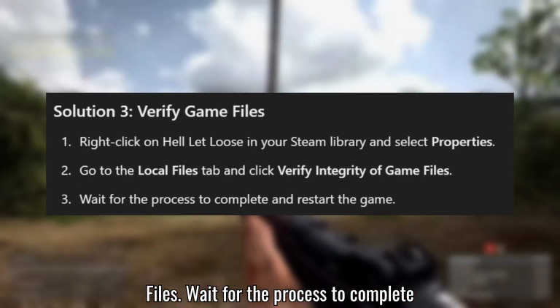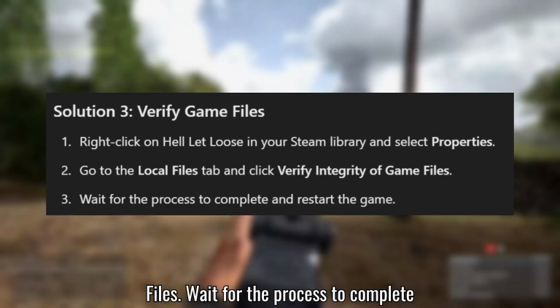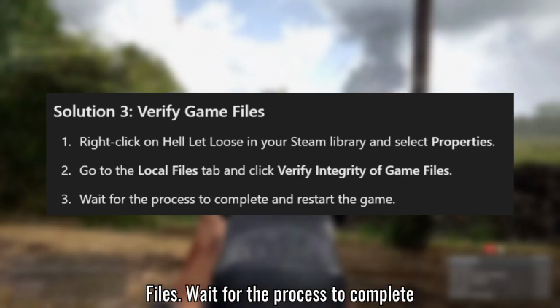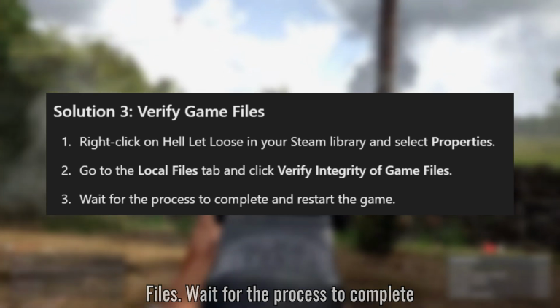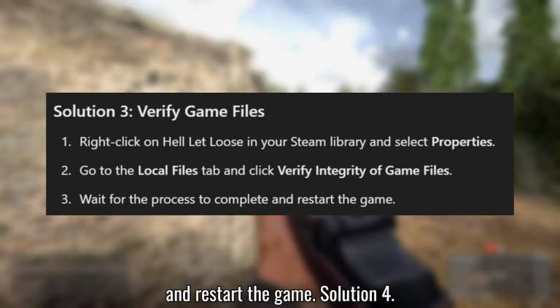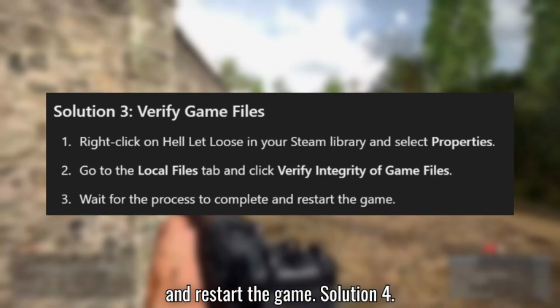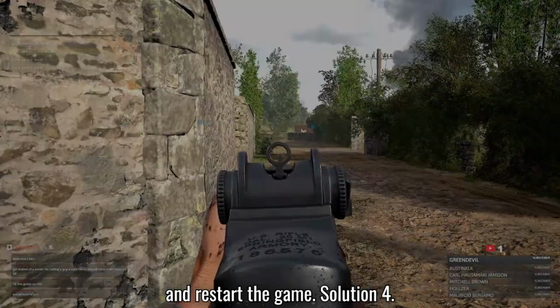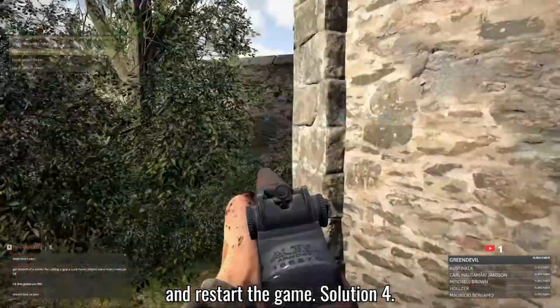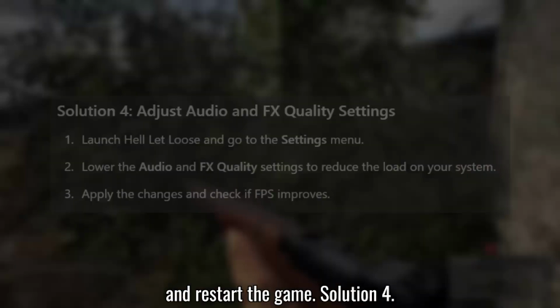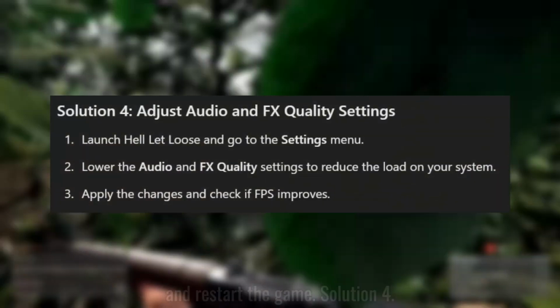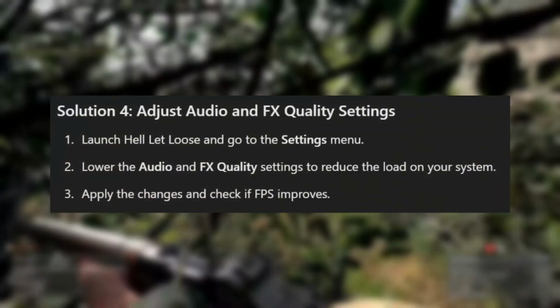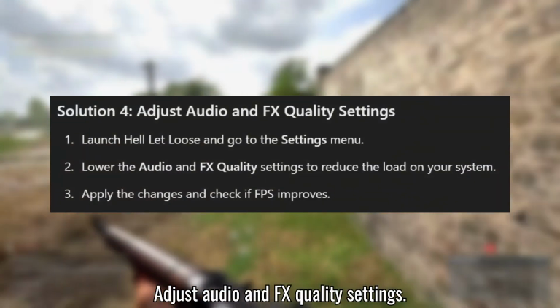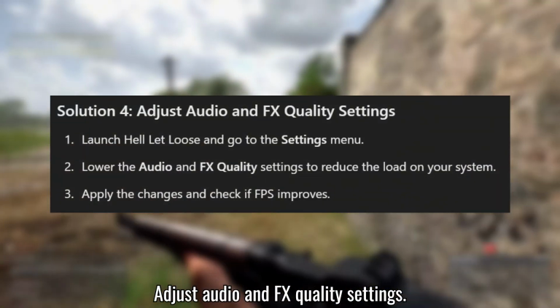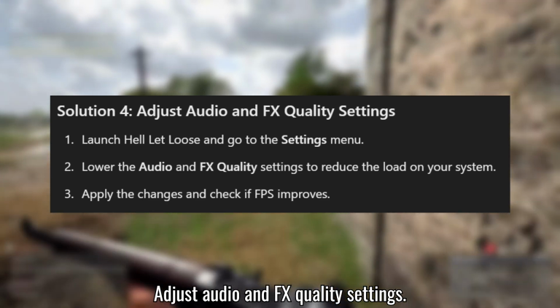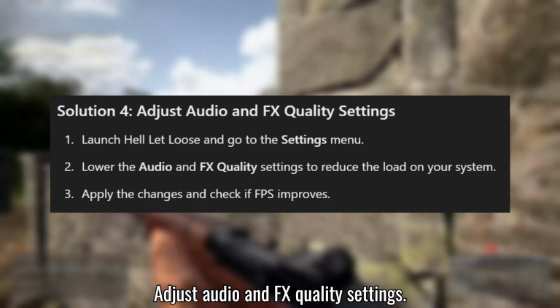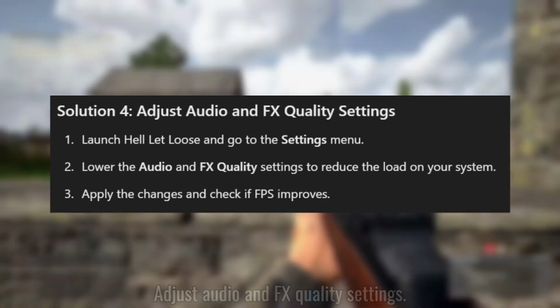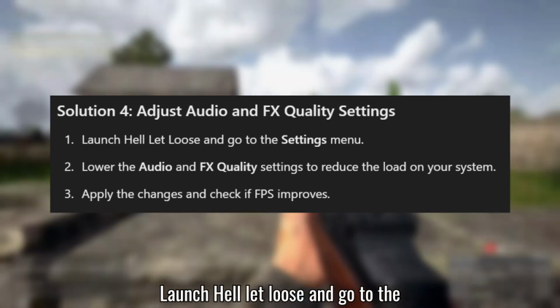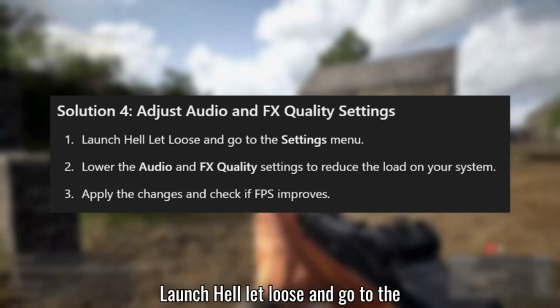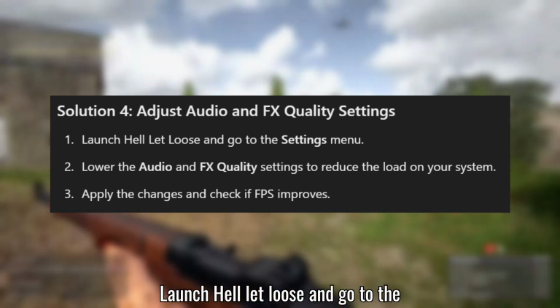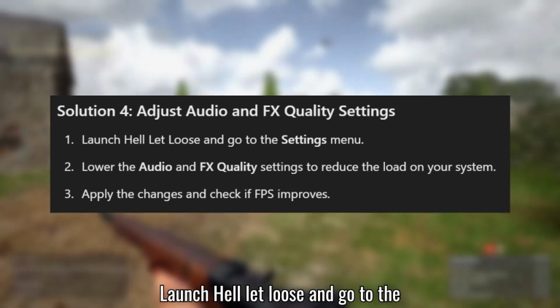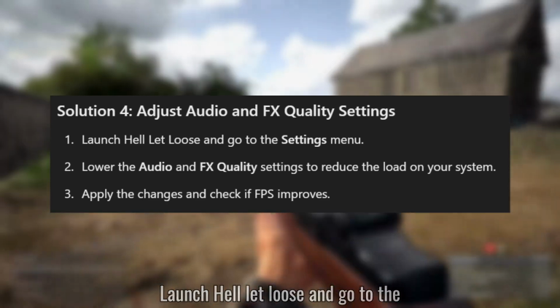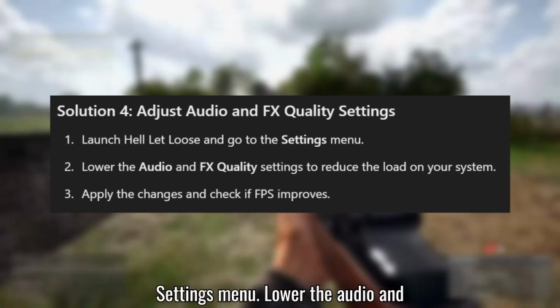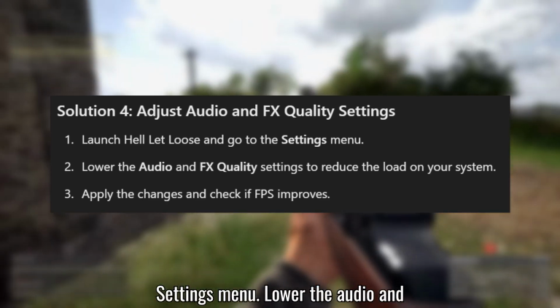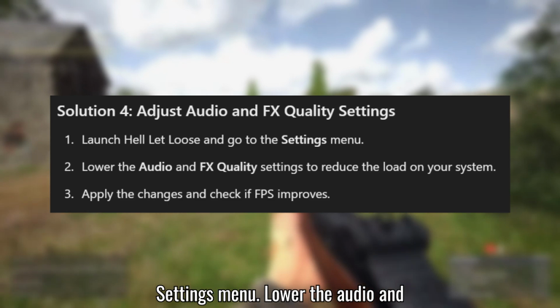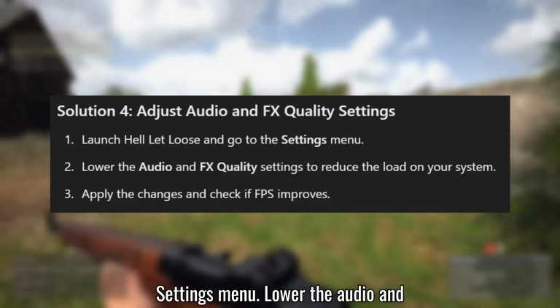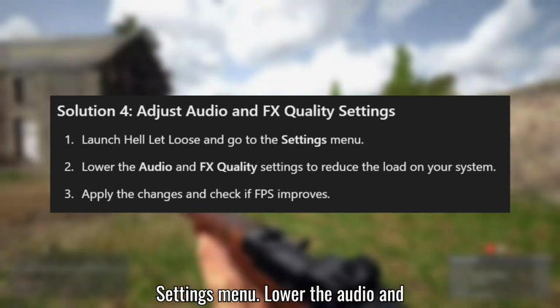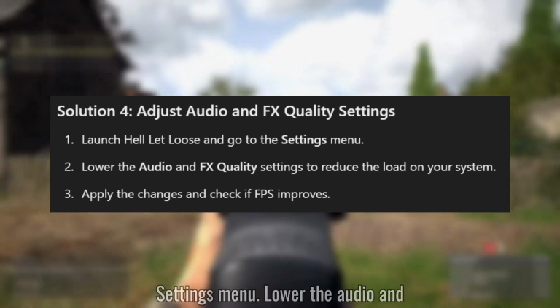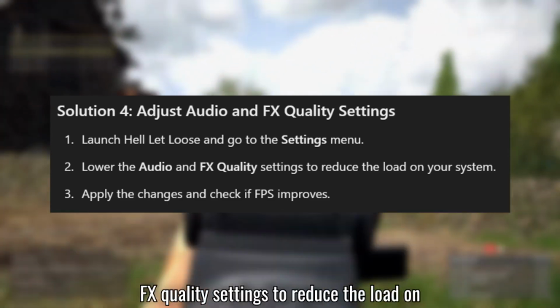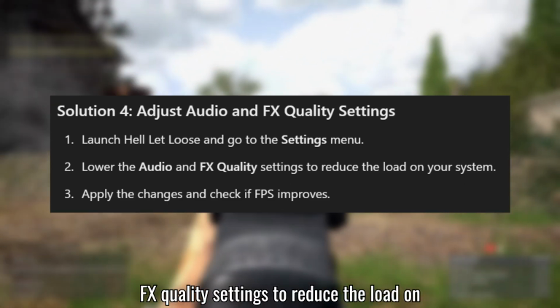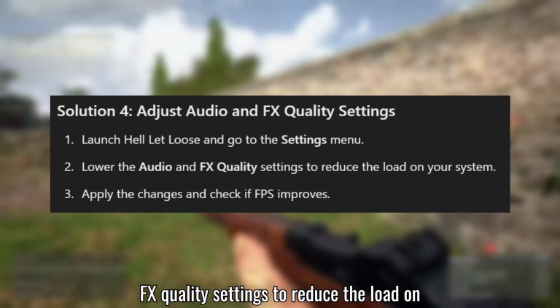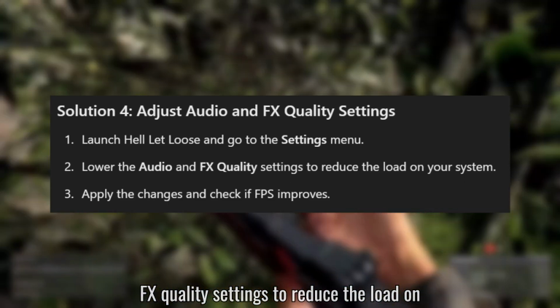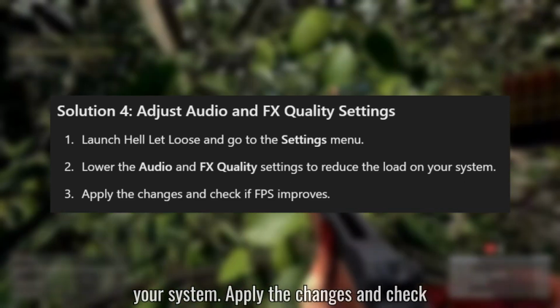Wait for the process to complete and restart the game. Solution 4: Adjust audio and FX quality settings. Launch Hell Let Loose and go to the Settings menu. Lower the audio and FX quality settings to reduce the load on your system.